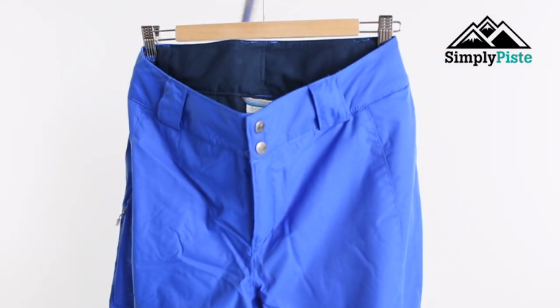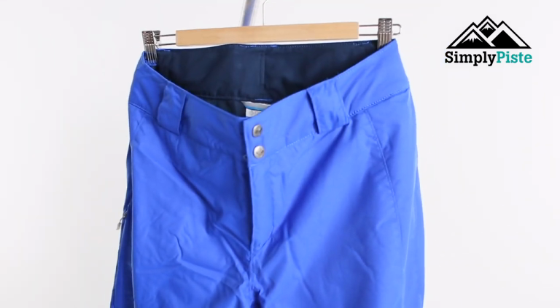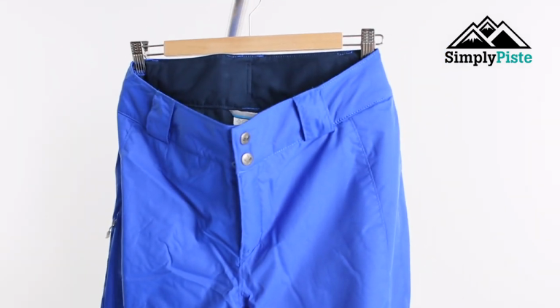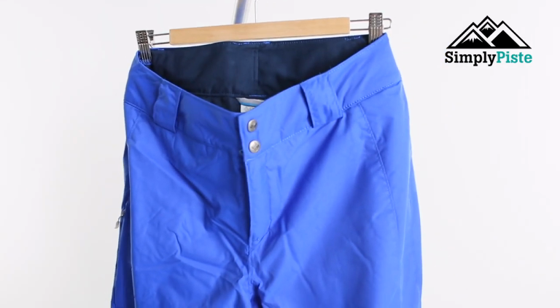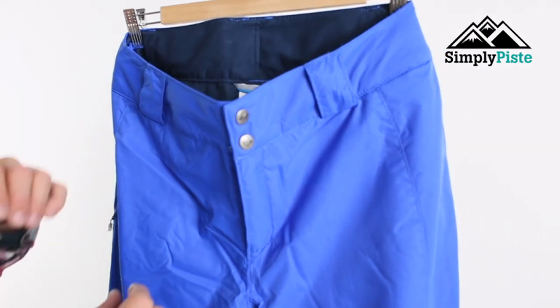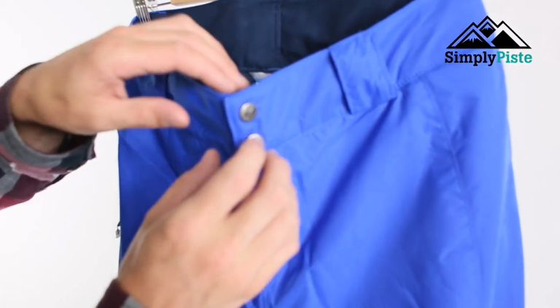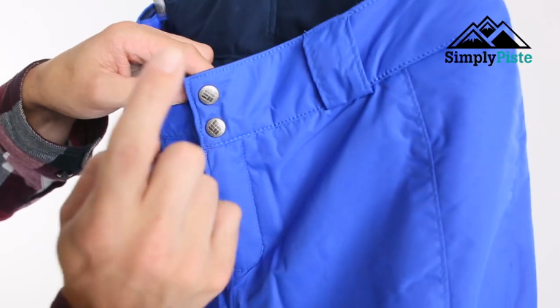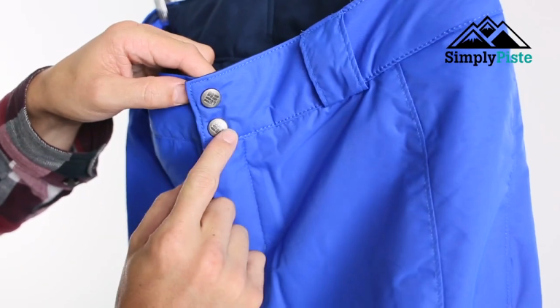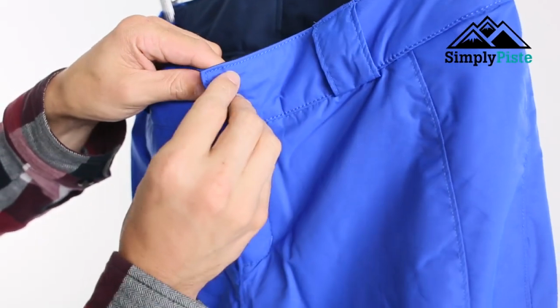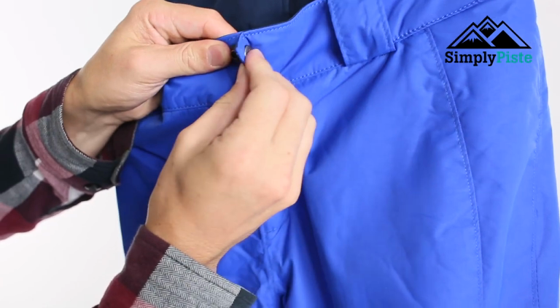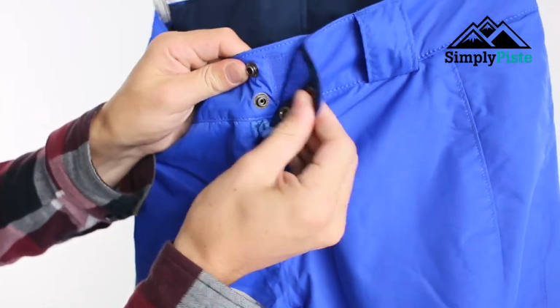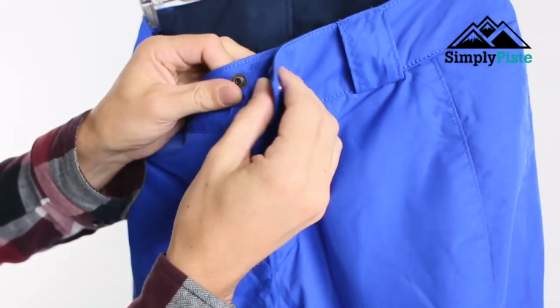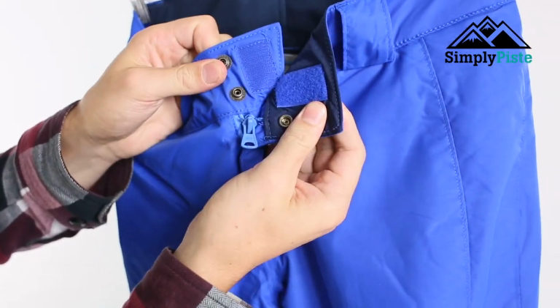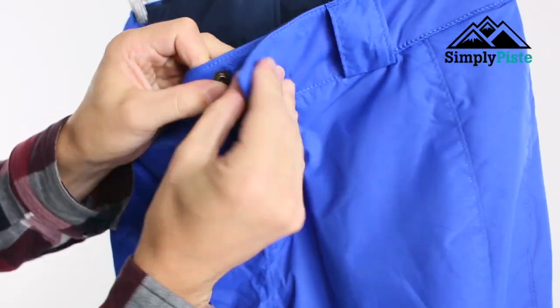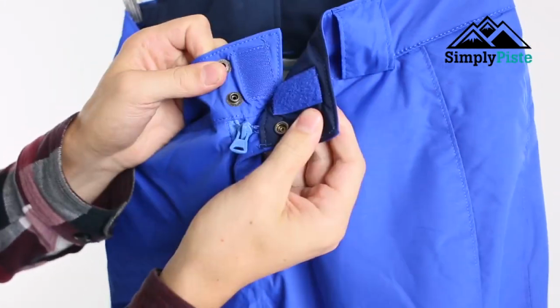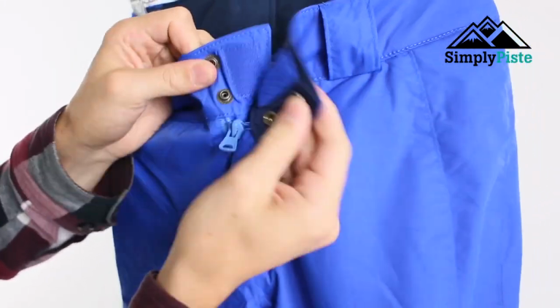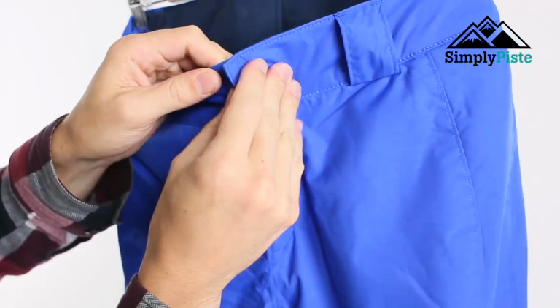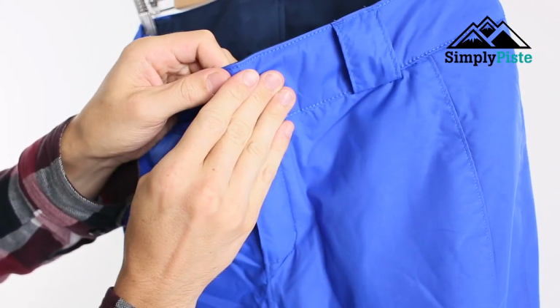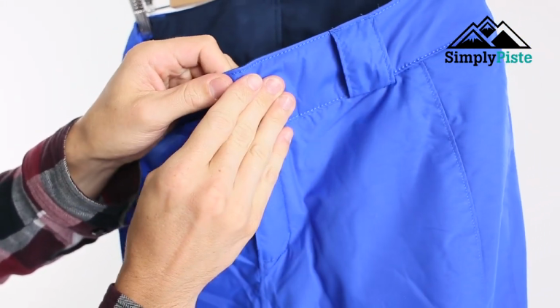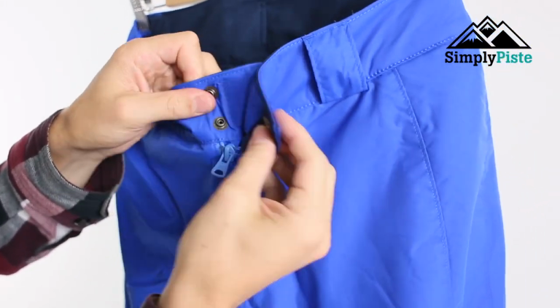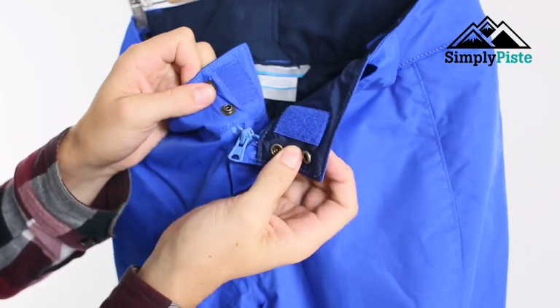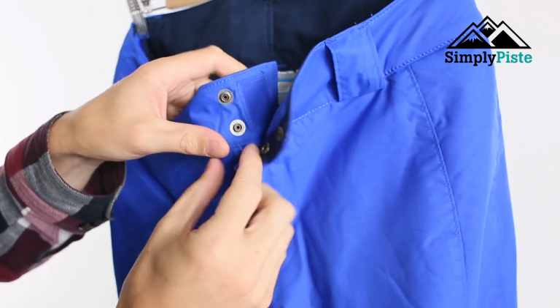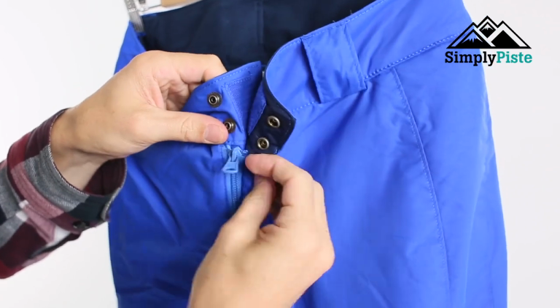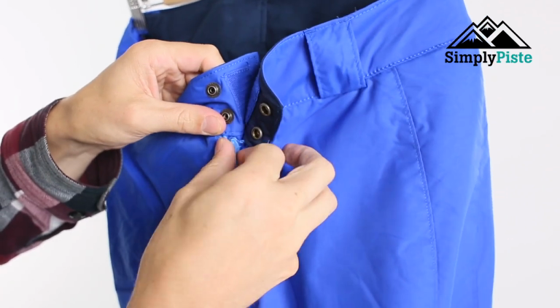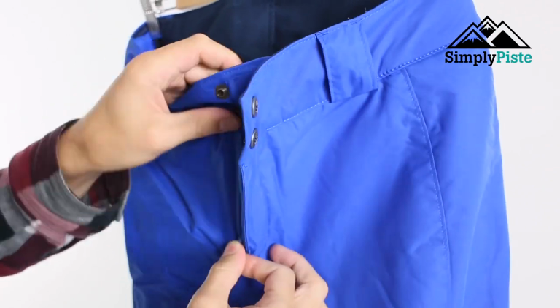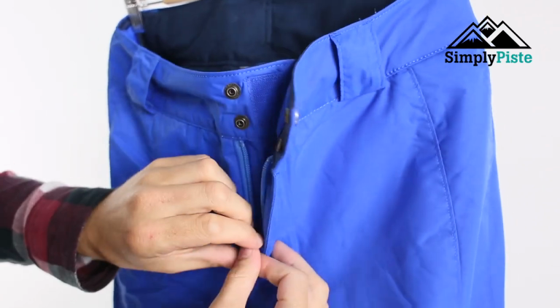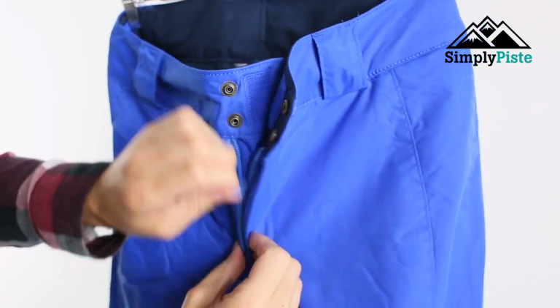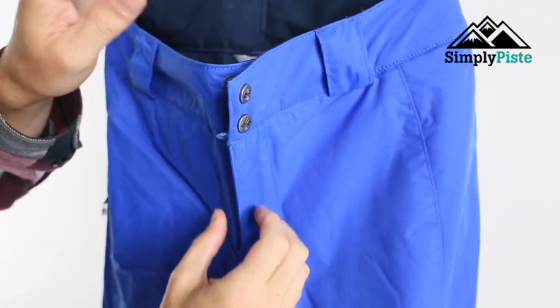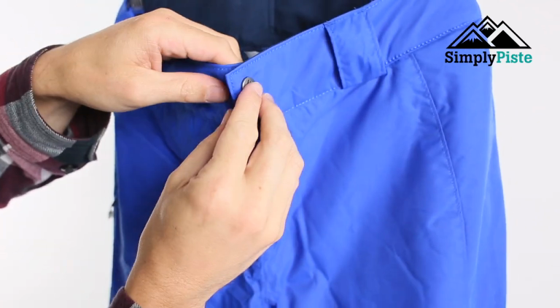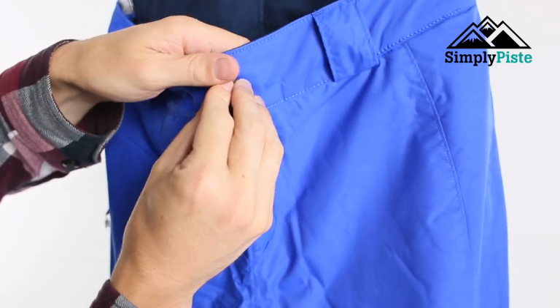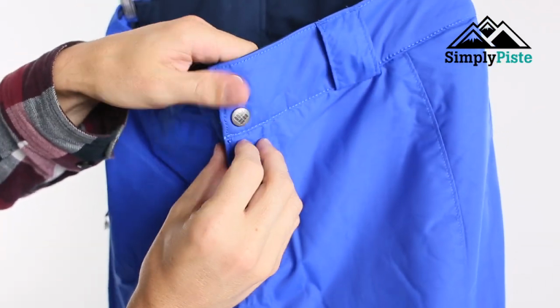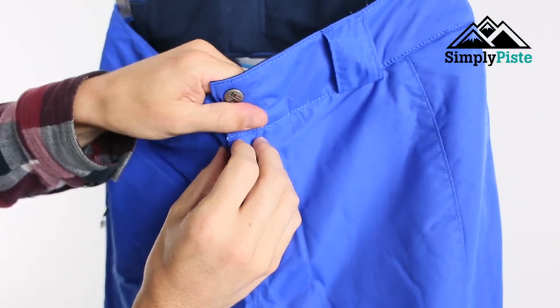Let's take a closer look at some key features. You've got your double popper system on there, and then you've got your enhanced velcro on the side, so that's going to hold things nice and stable on the top part, as well as your easy up and easy down zip.